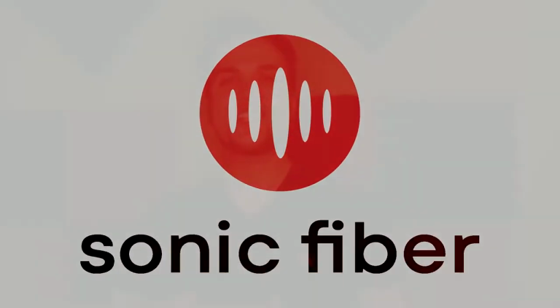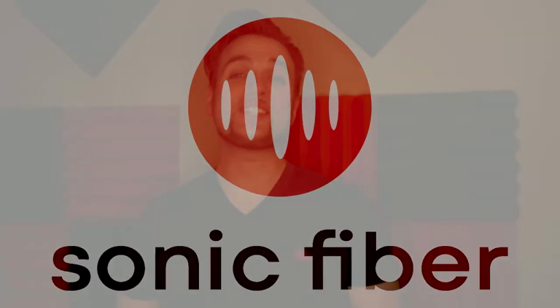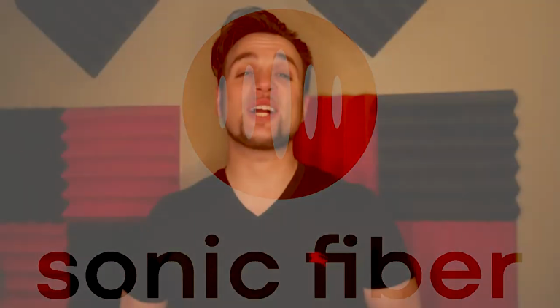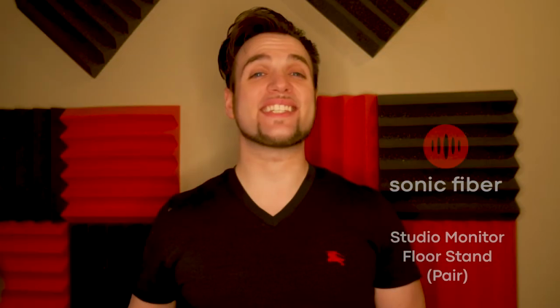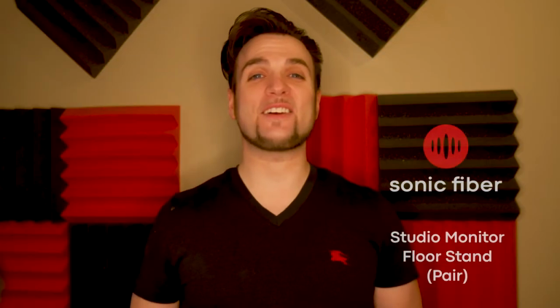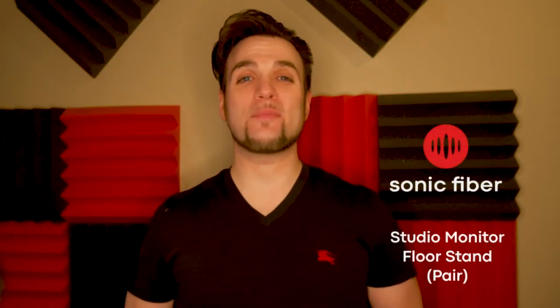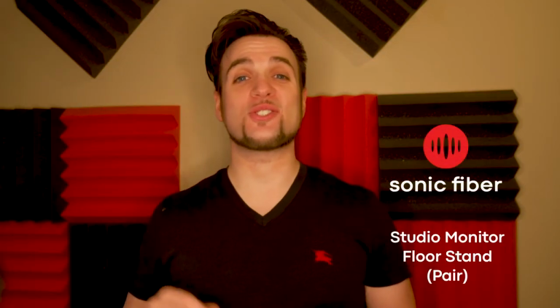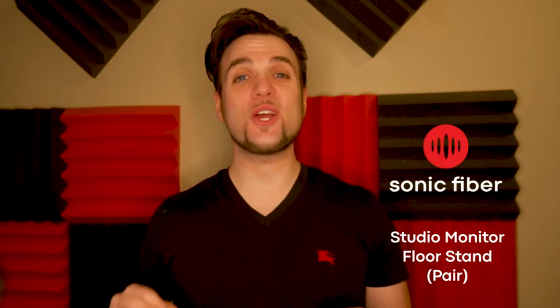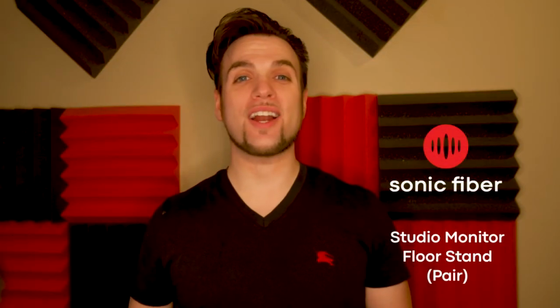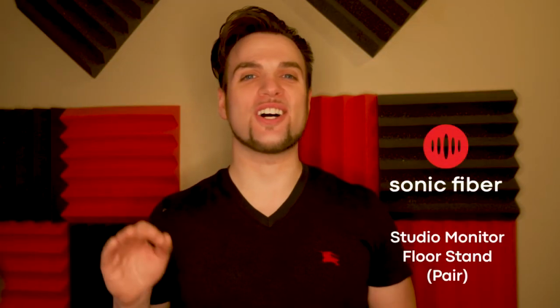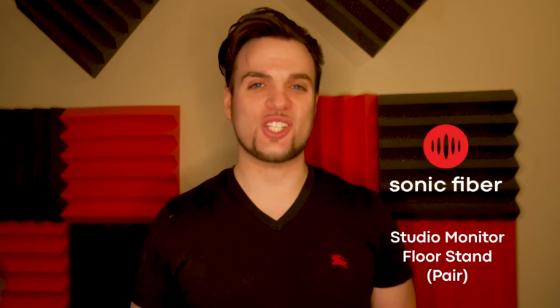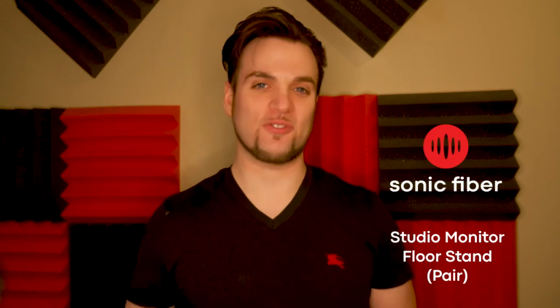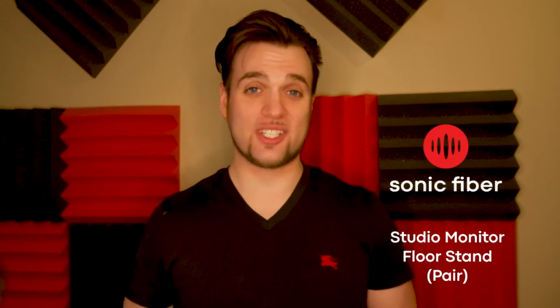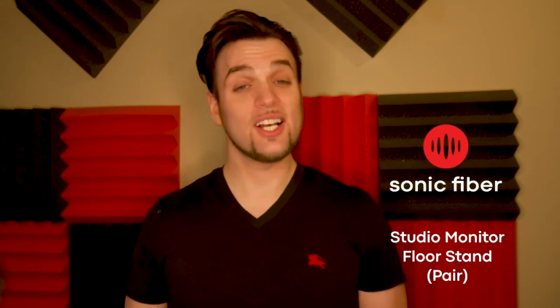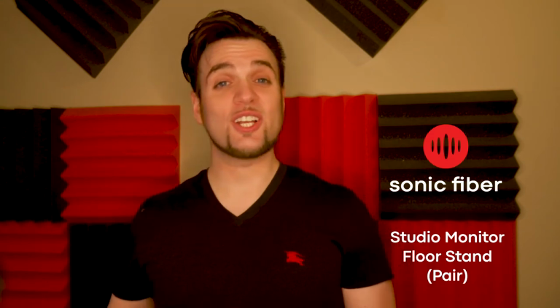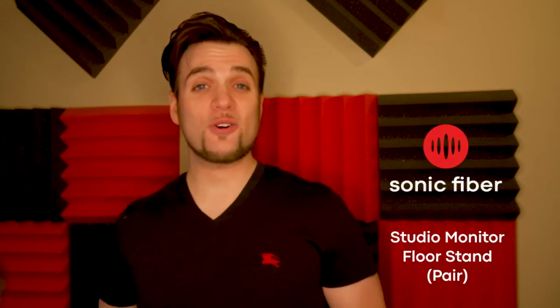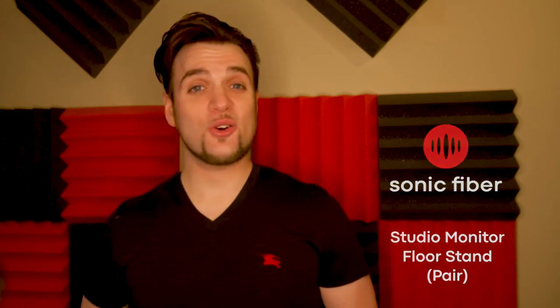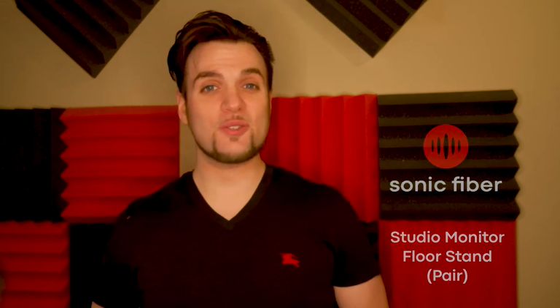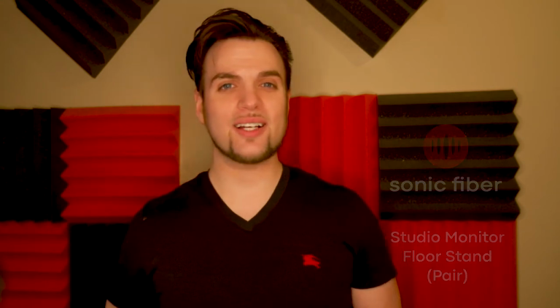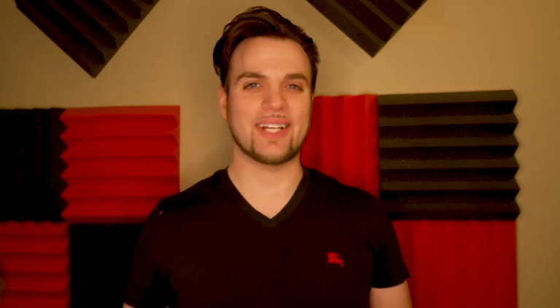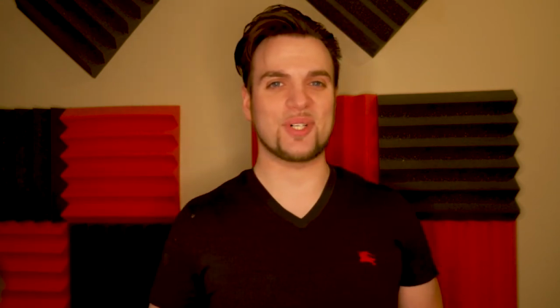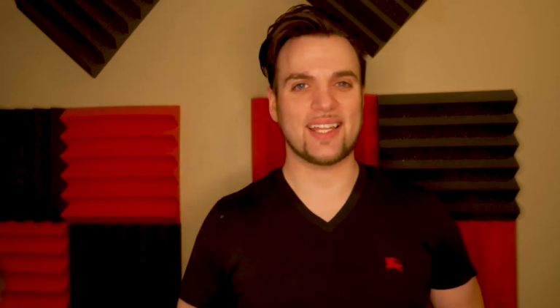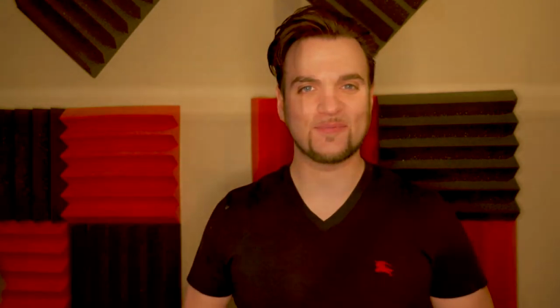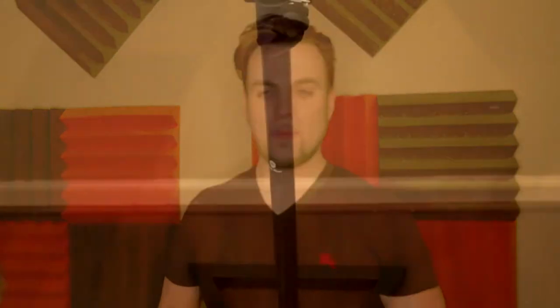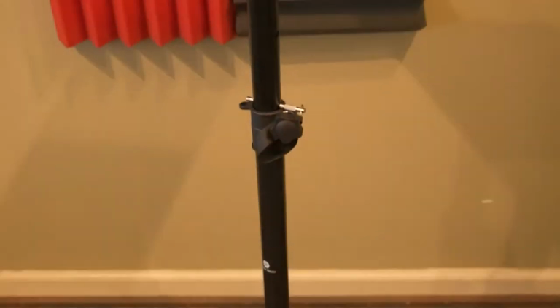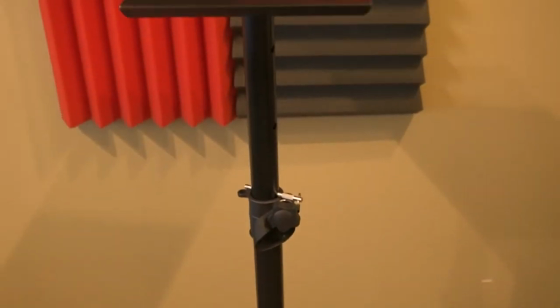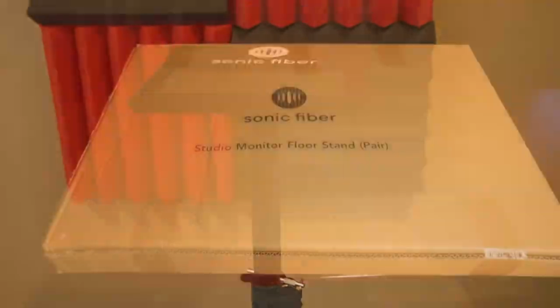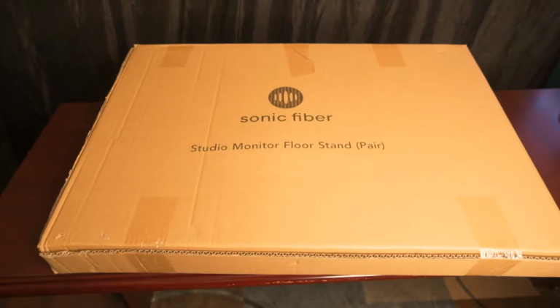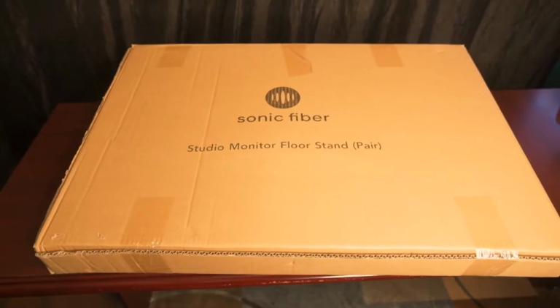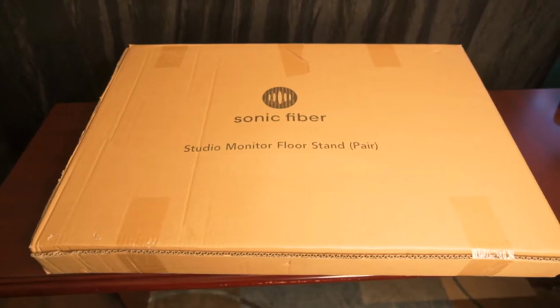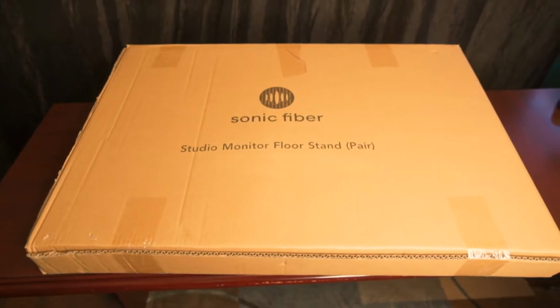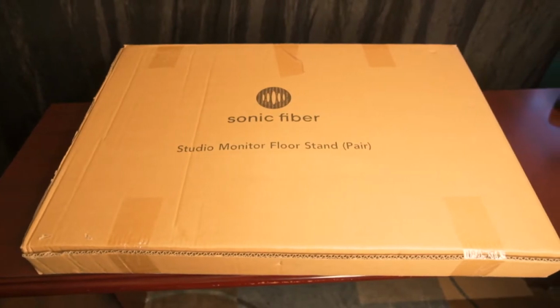Jason Frankel here with the Sonic Fibers Studio Monitor Adjustable Floor Stand. Looking forward to showing you this product and how to put it together. So let's start with the unboxing.